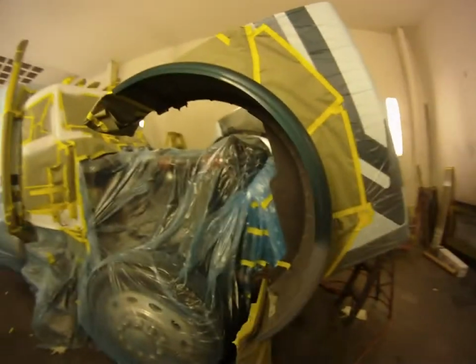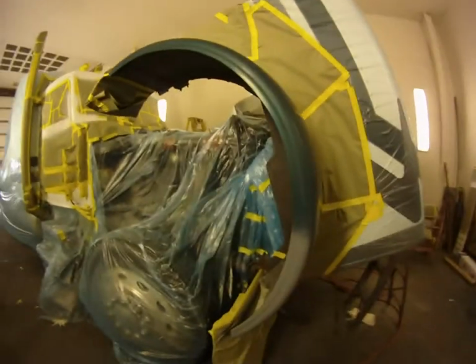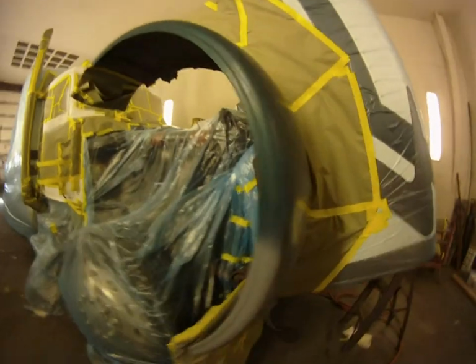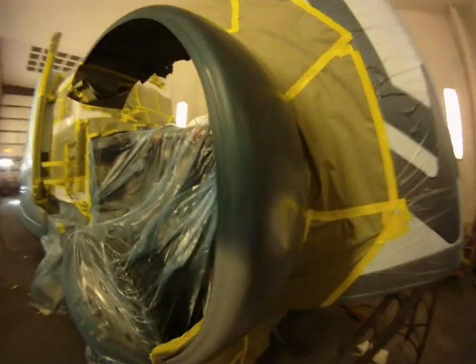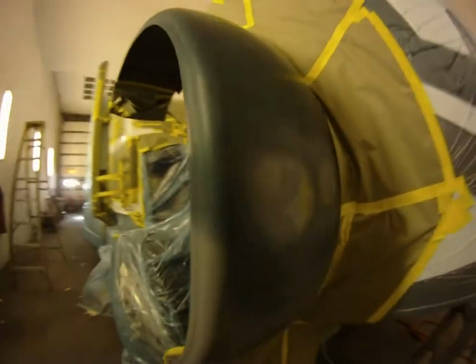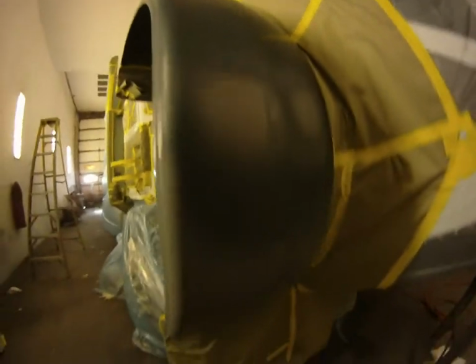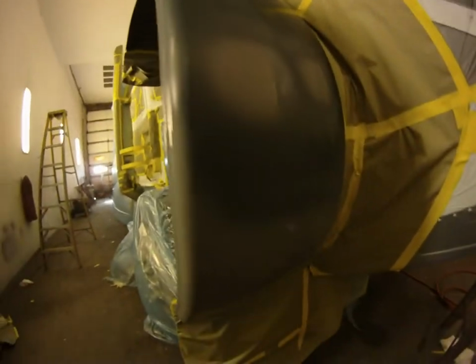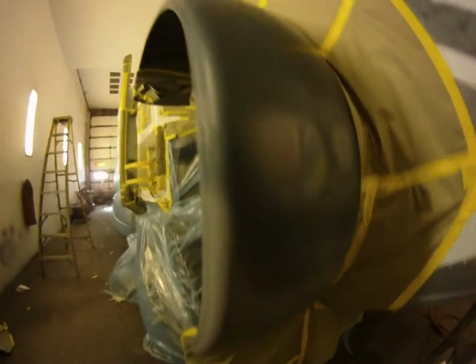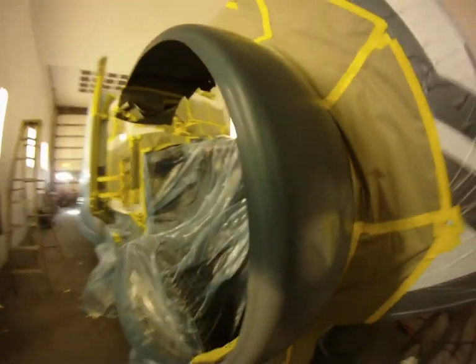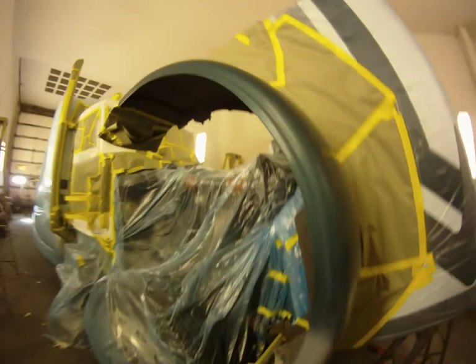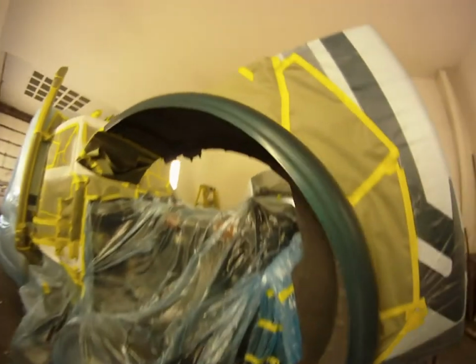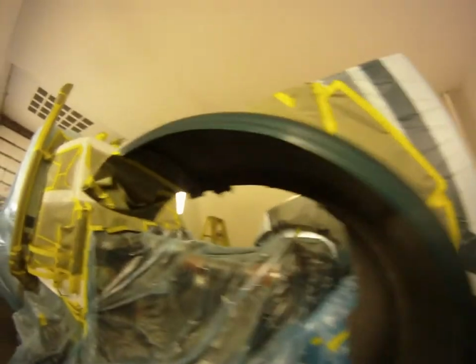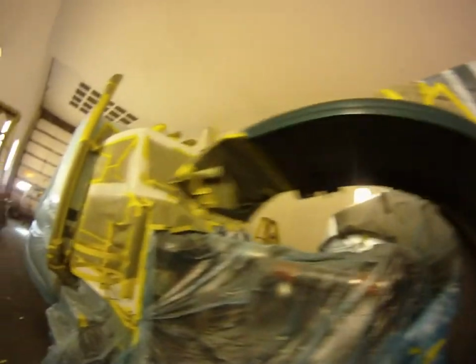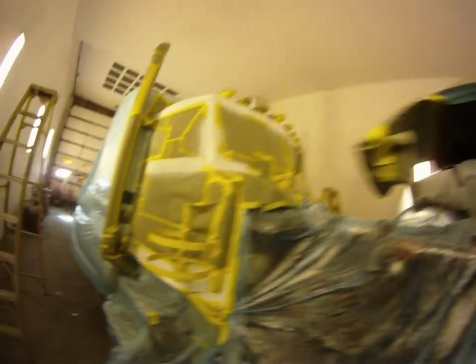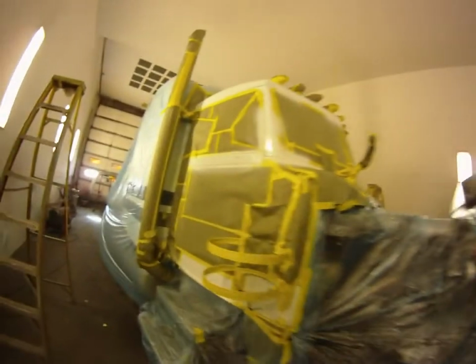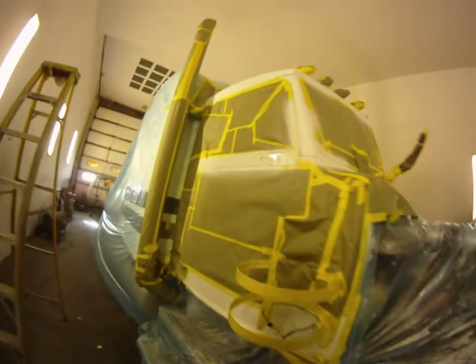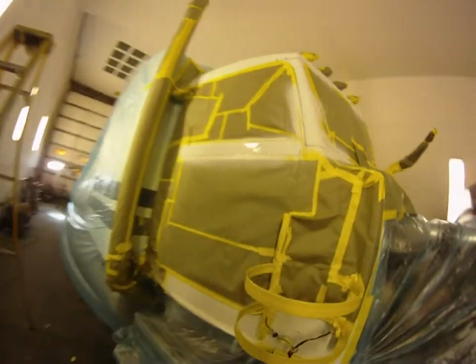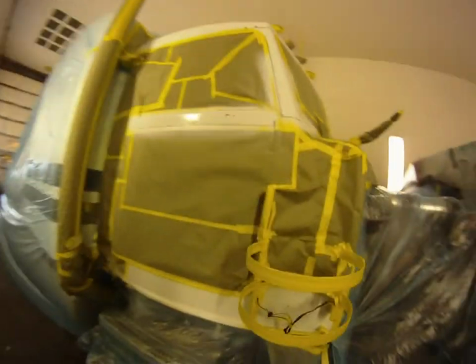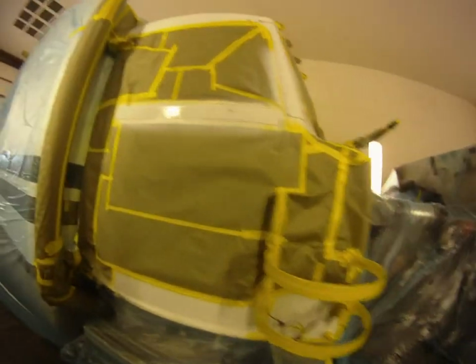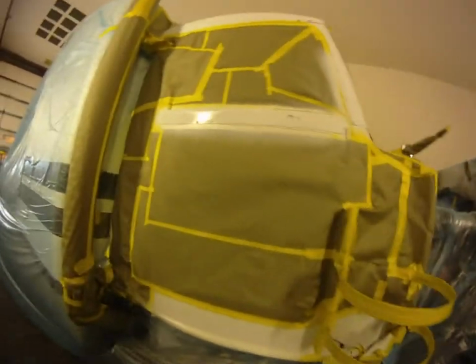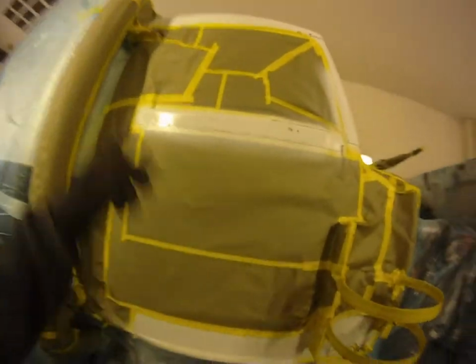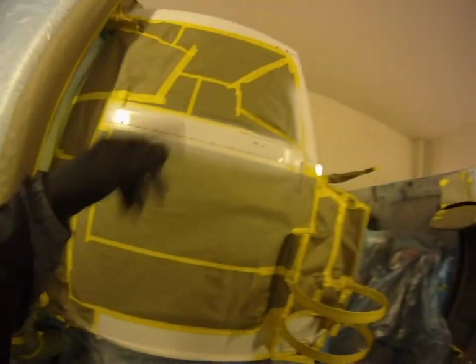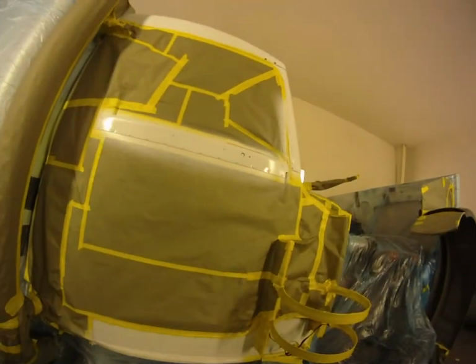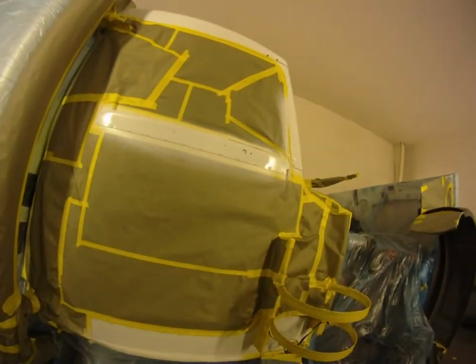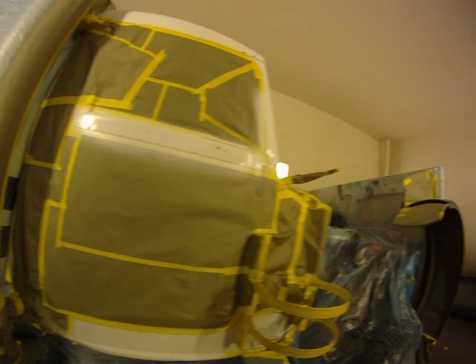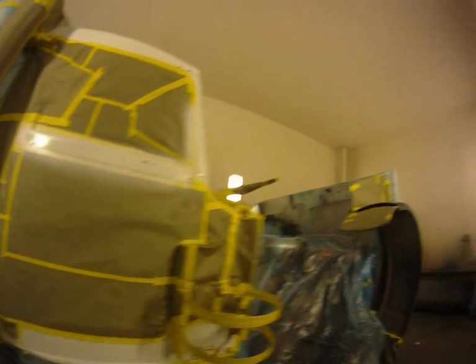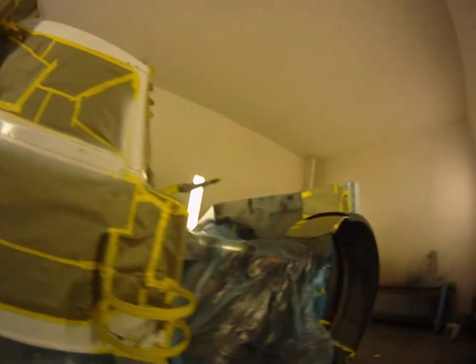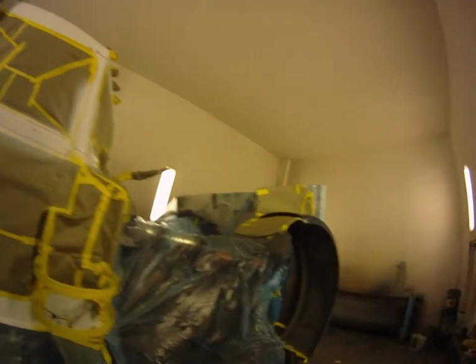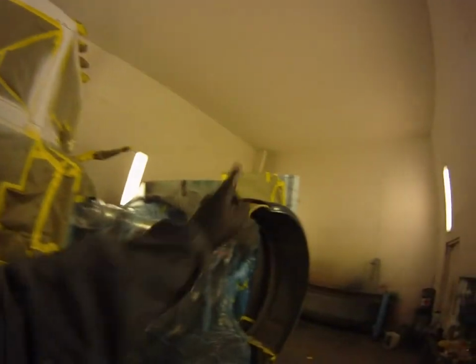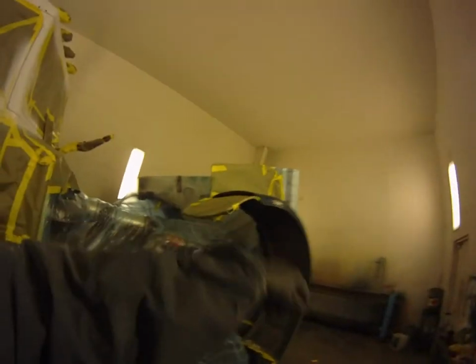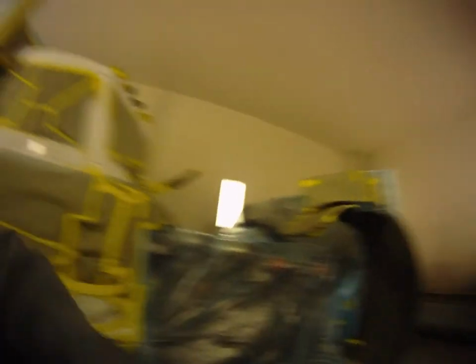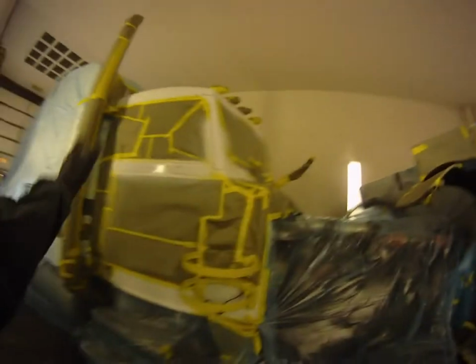I'm going to spray this fender green first, cover it up with some plastic, do my white, and then I'll take my plastic off and clear everything.